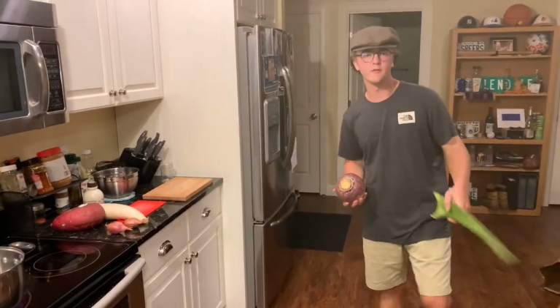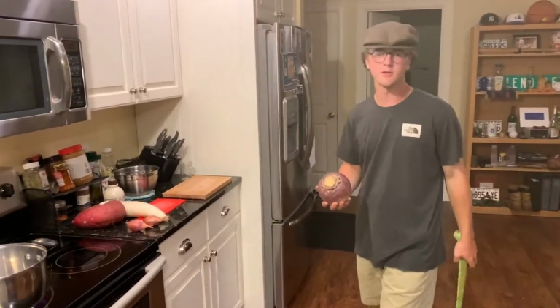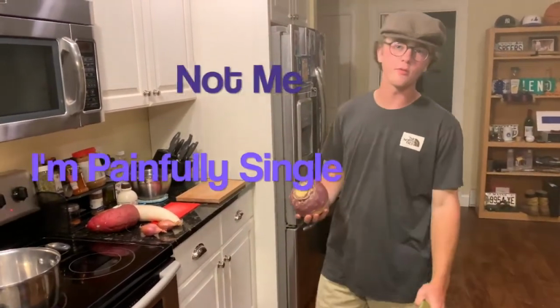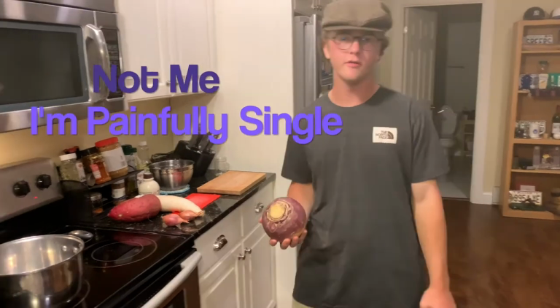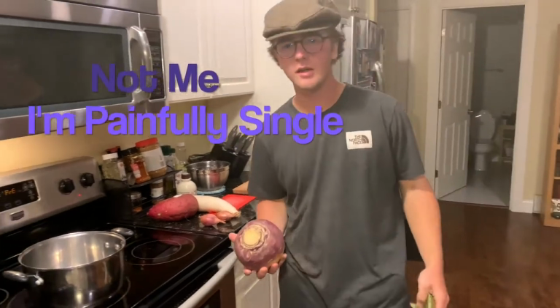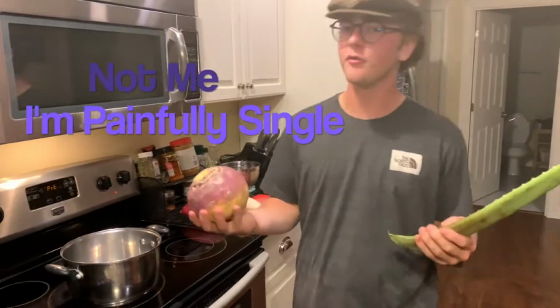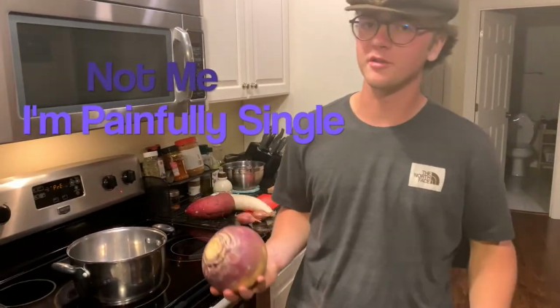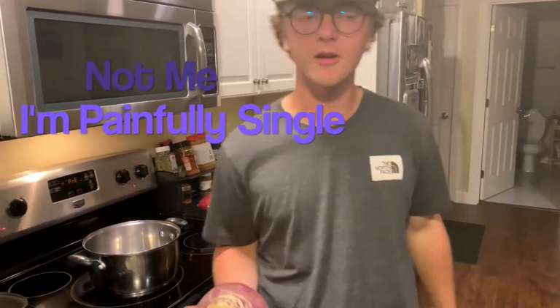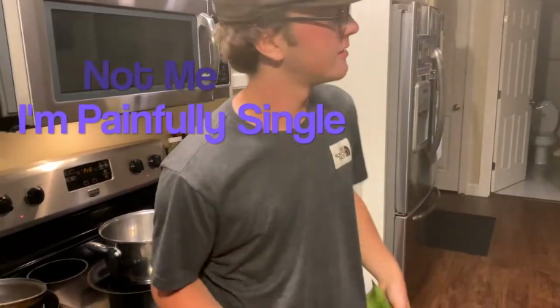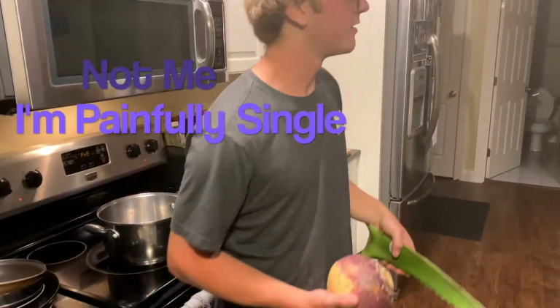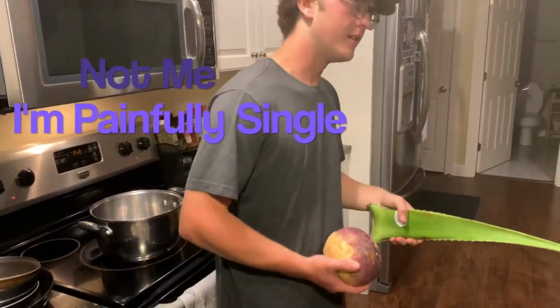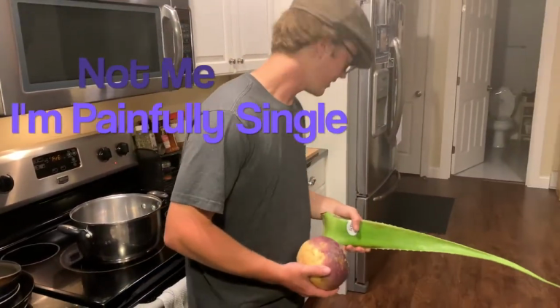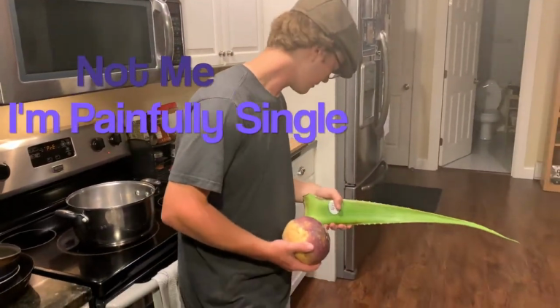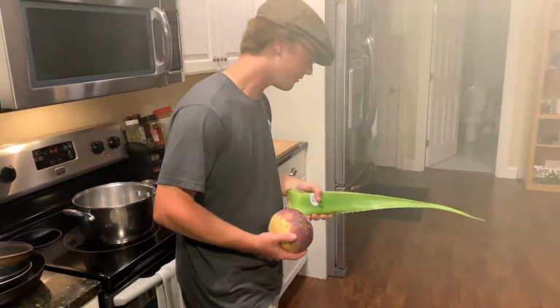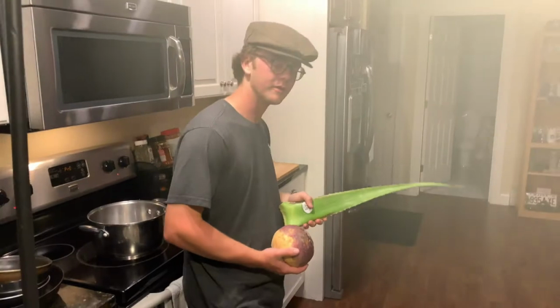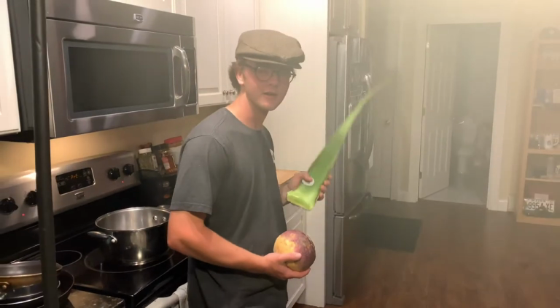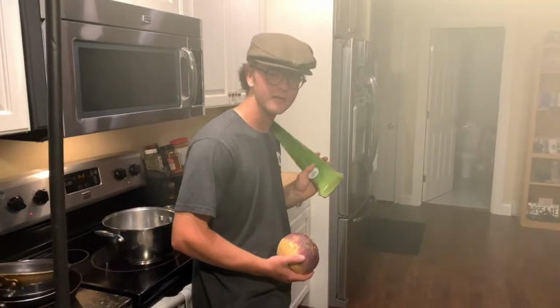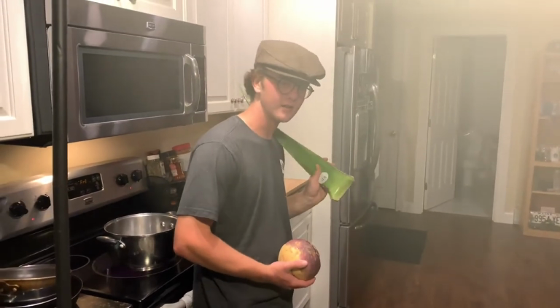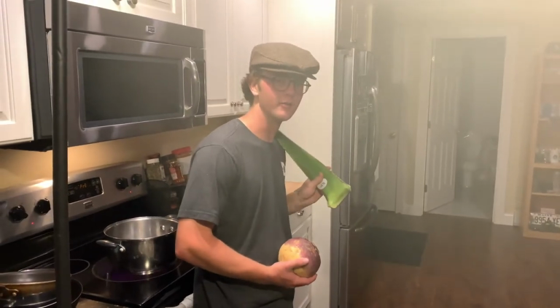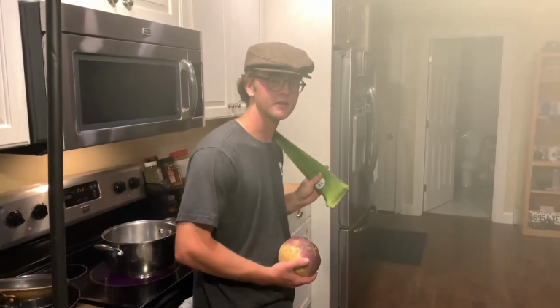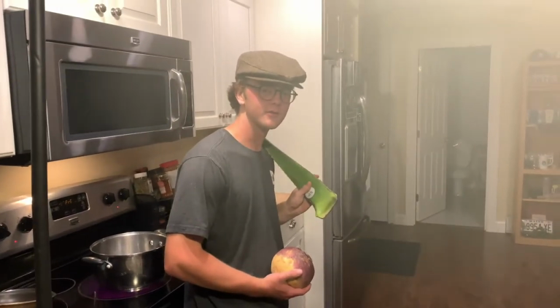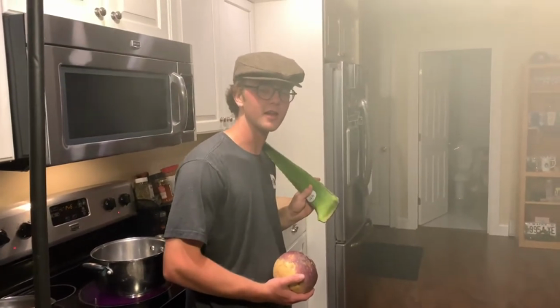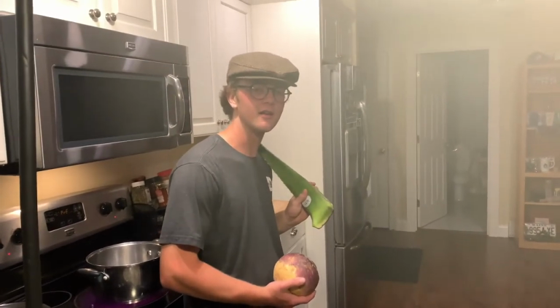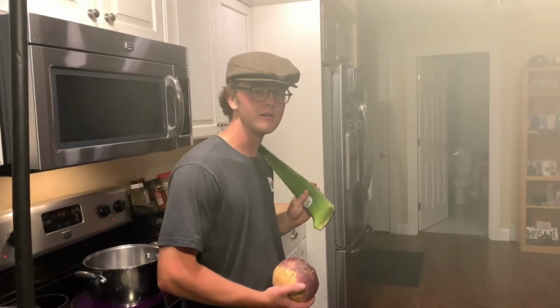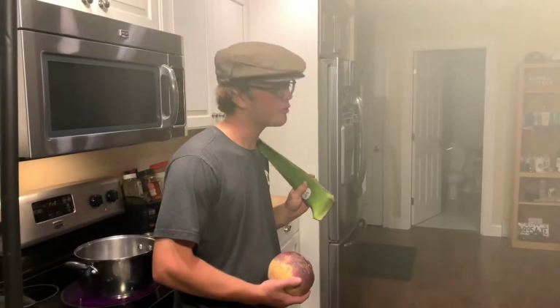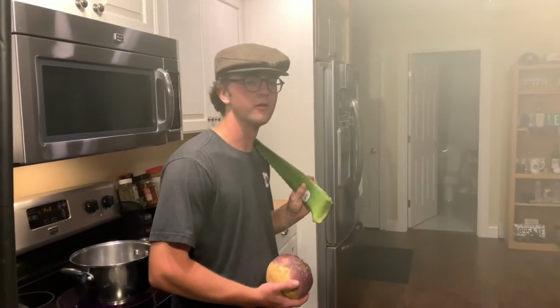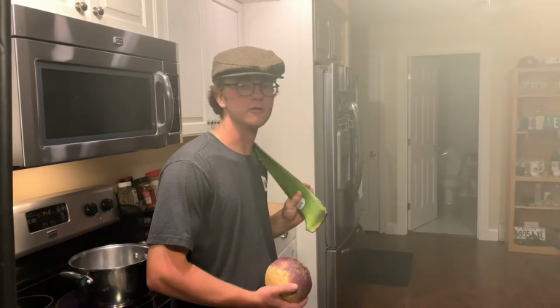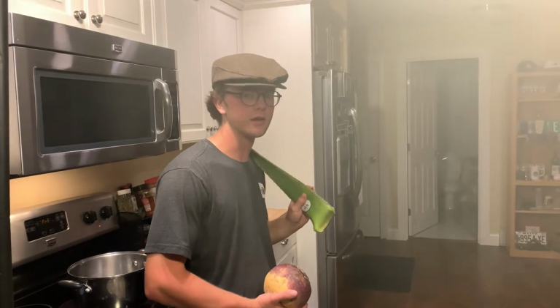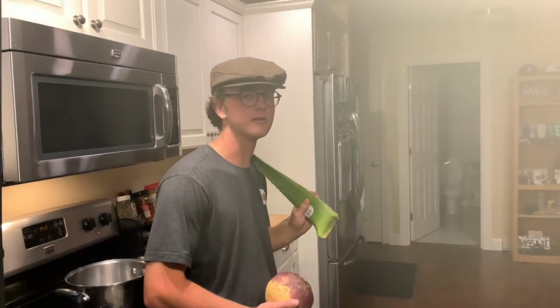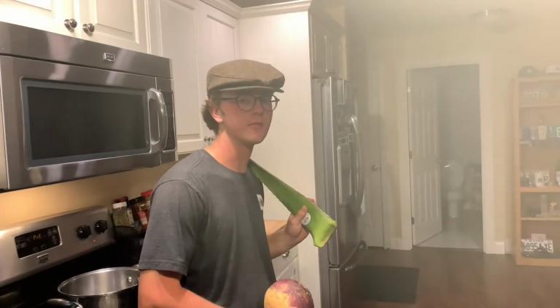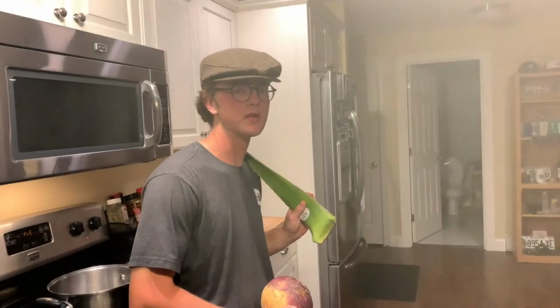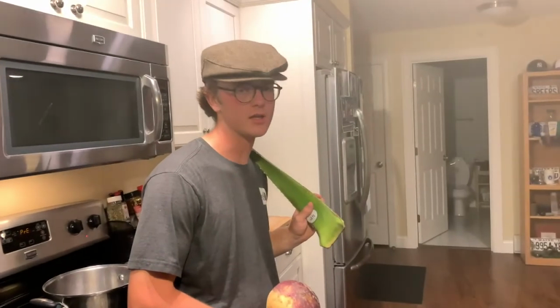You ever have that special someone over and you don't know what to cook? Well, my friend, you're in the right place. Because today, I will be showing you how to cook lamb in a blankie.